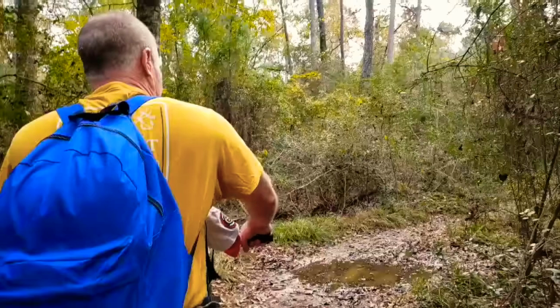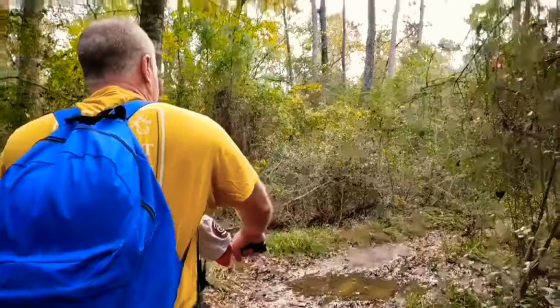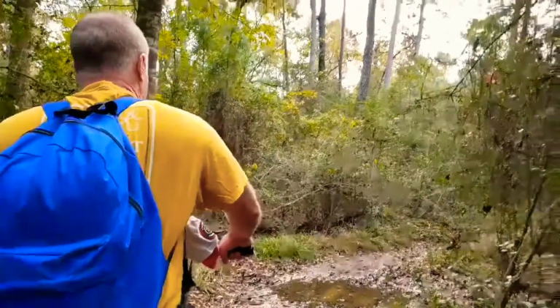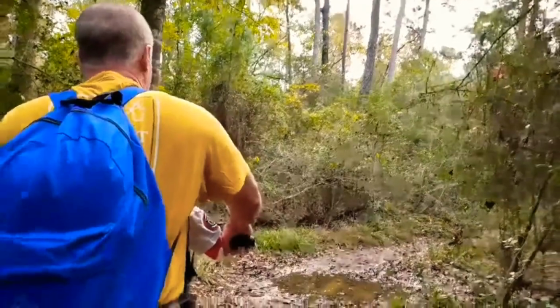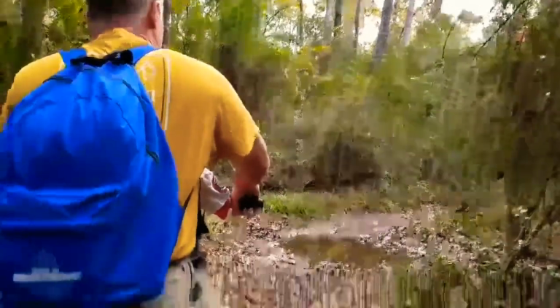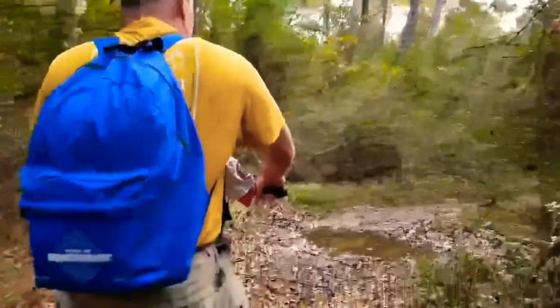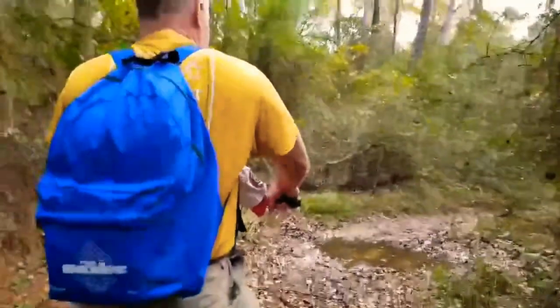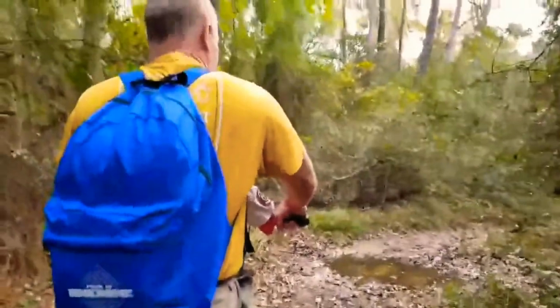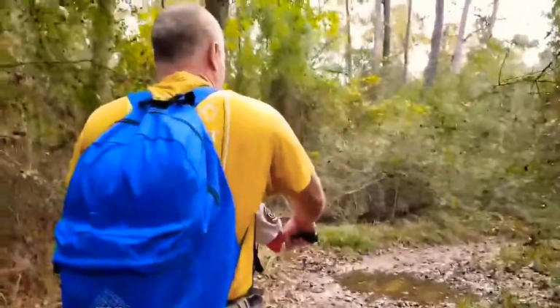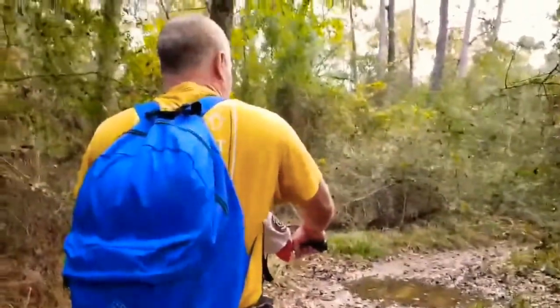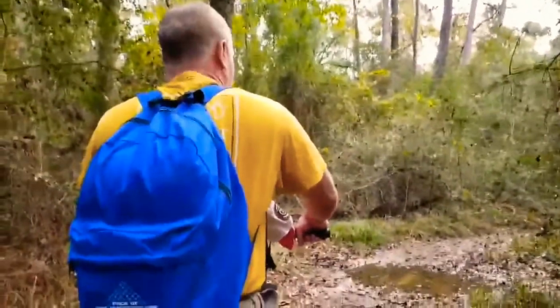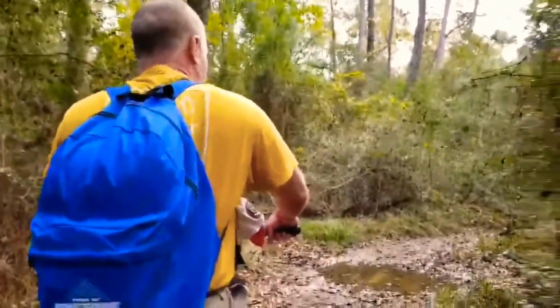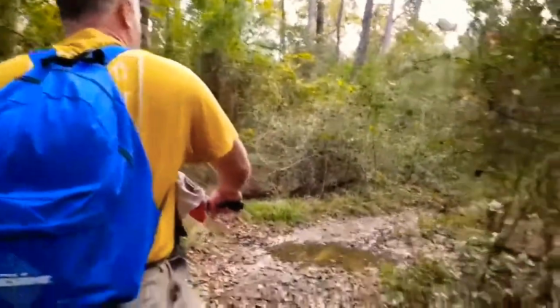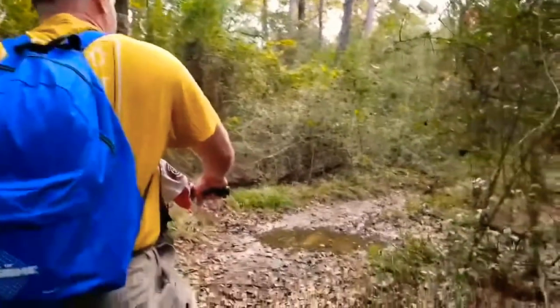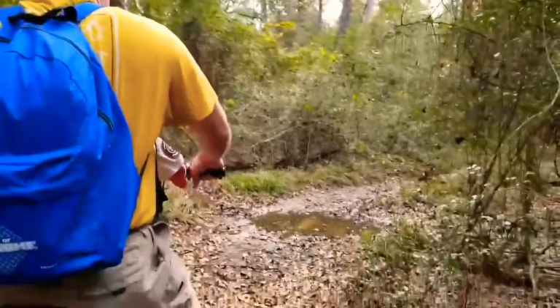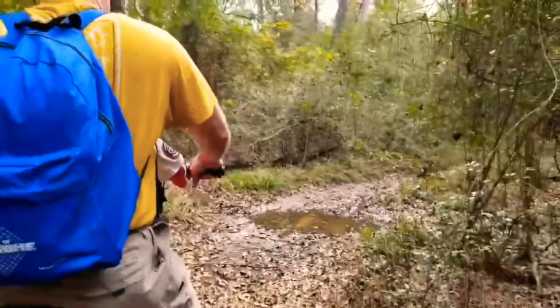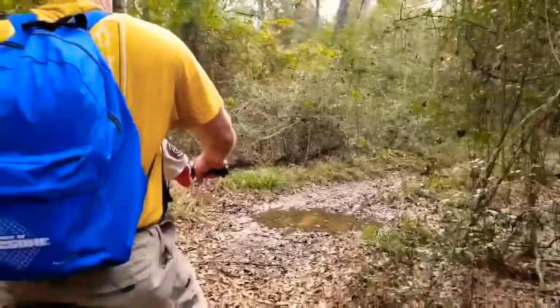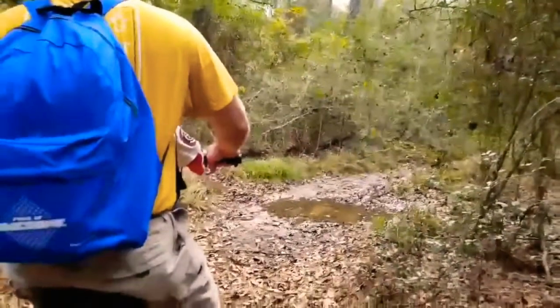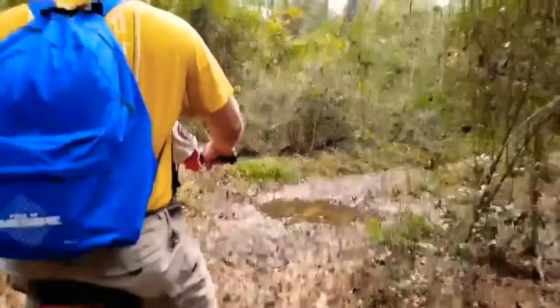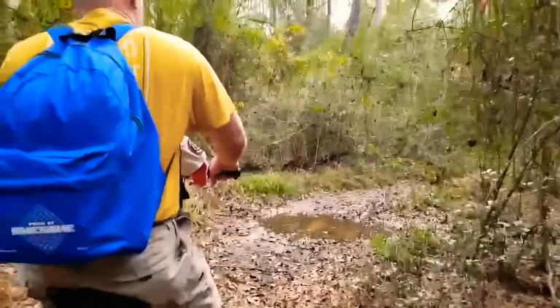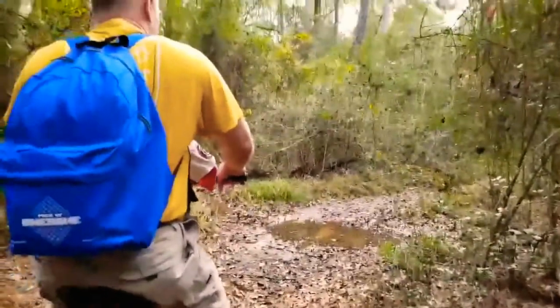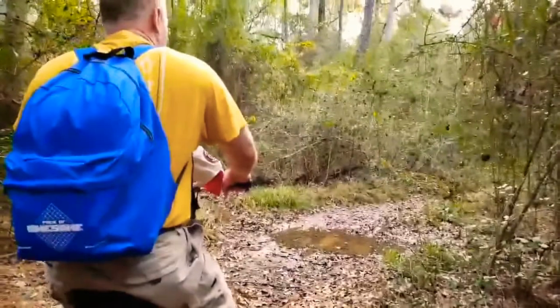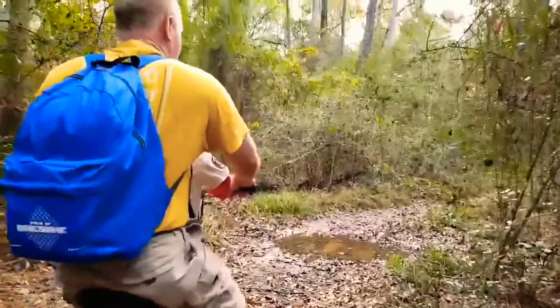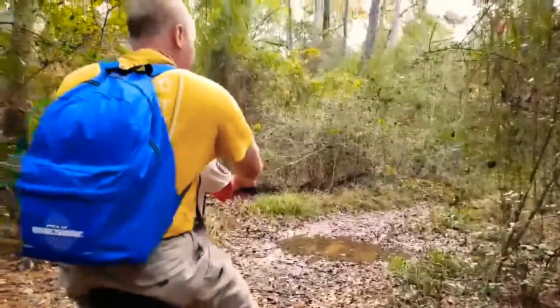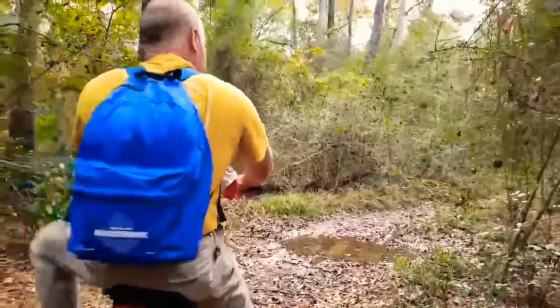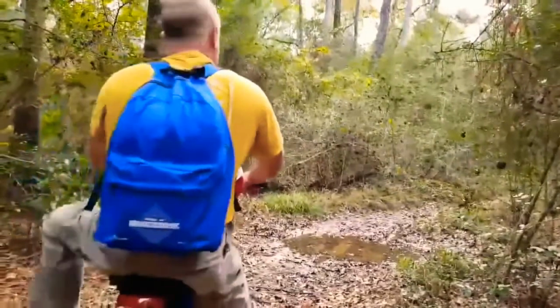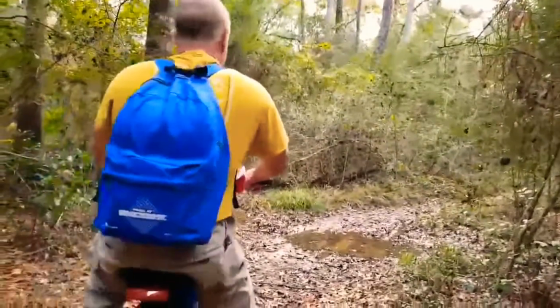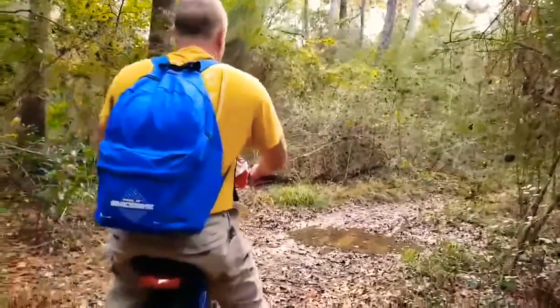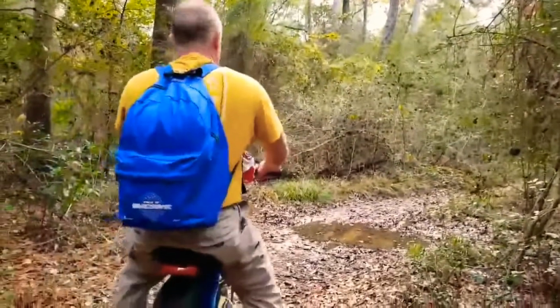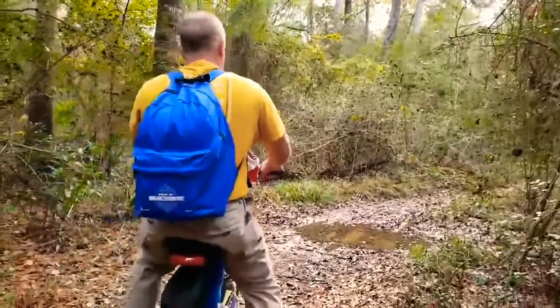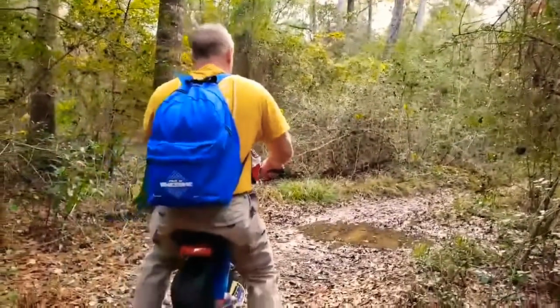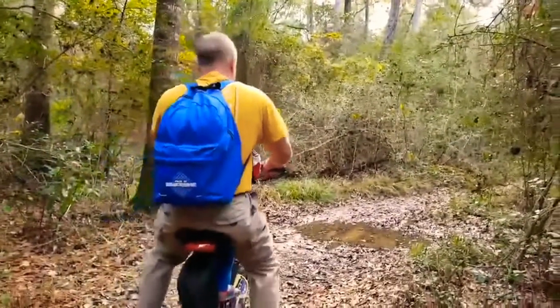Me and Ari are gonna try to go through this puddle here. Ready? Ready, Ari? Yep, make sure you're taking the...